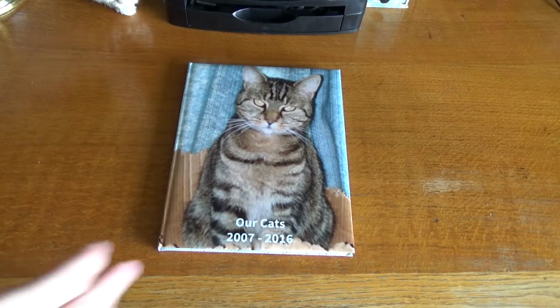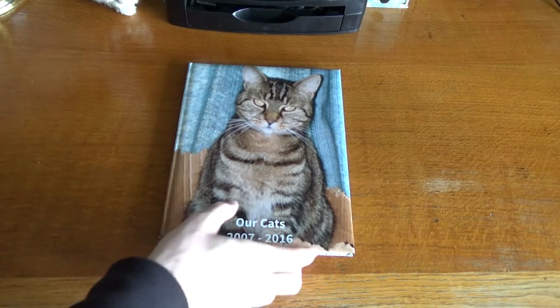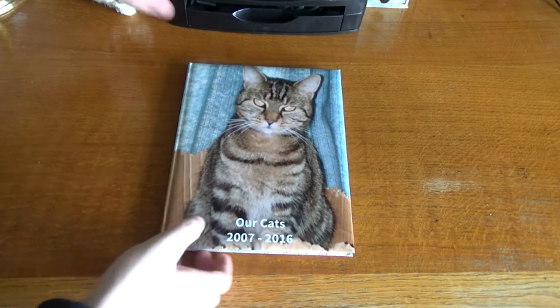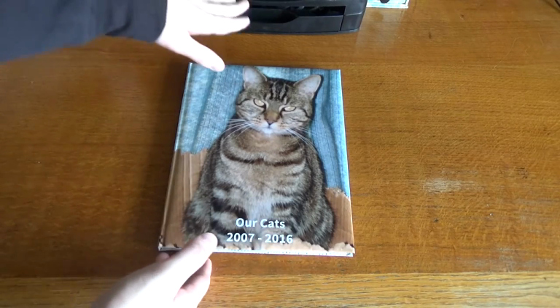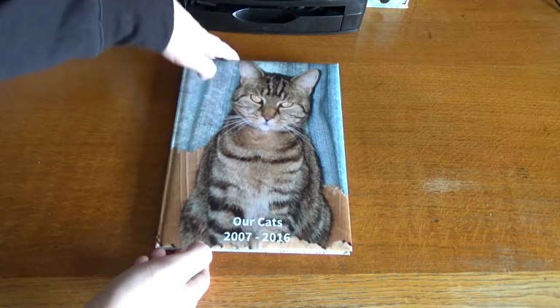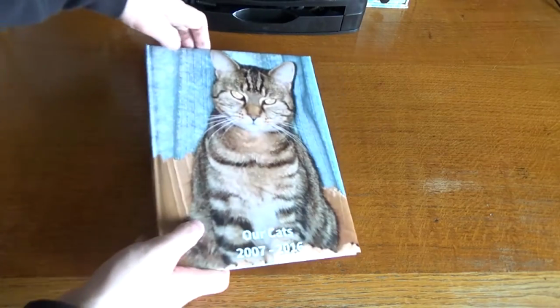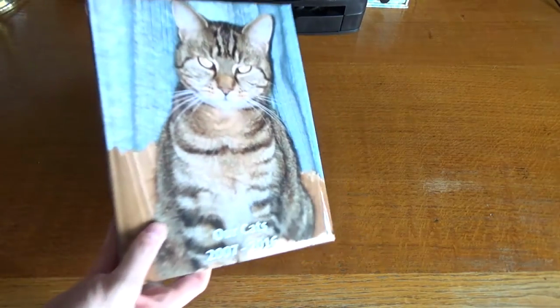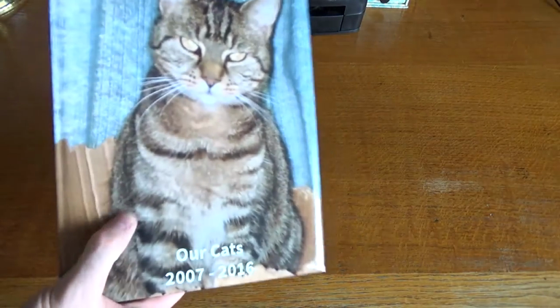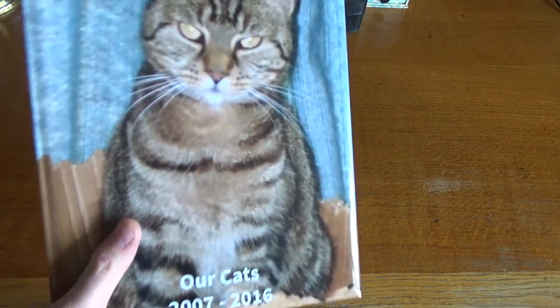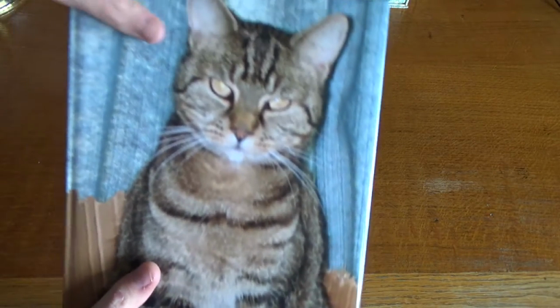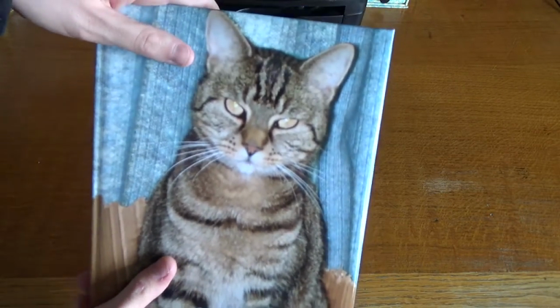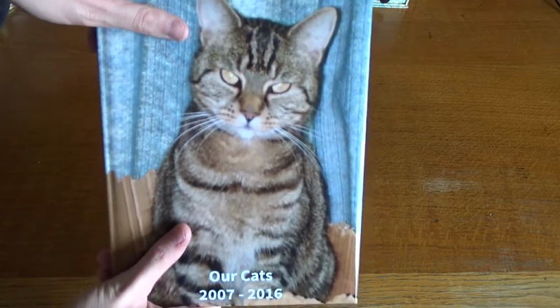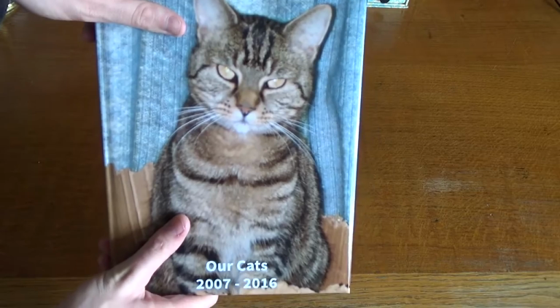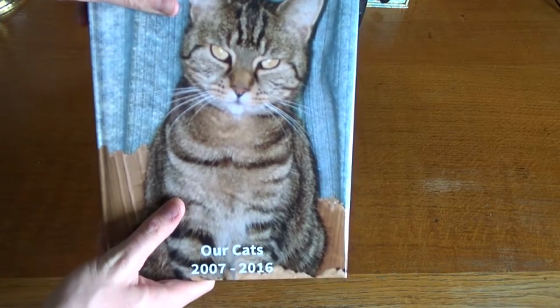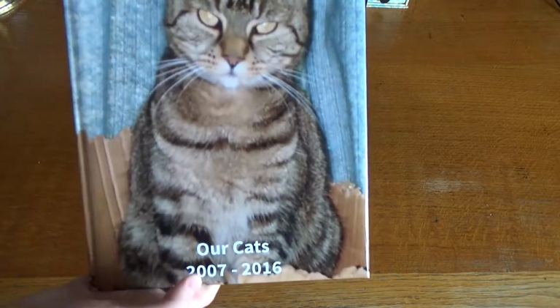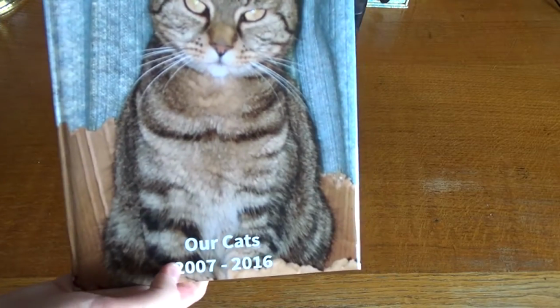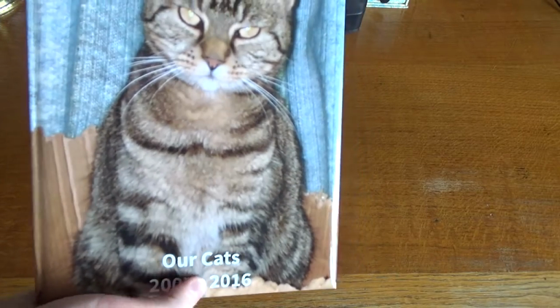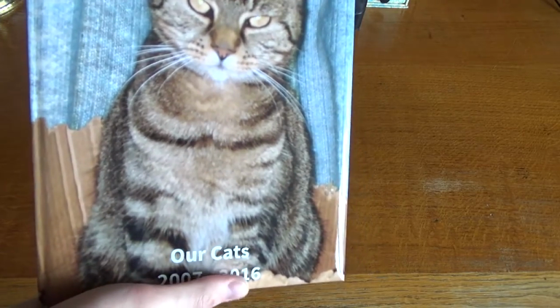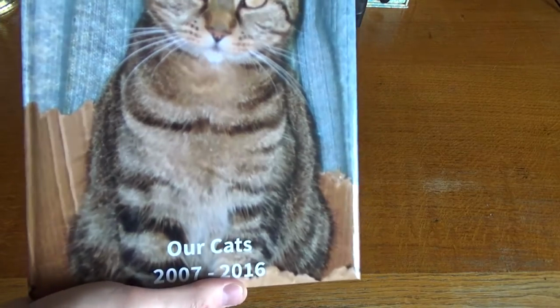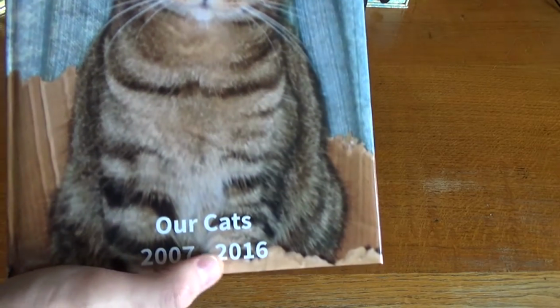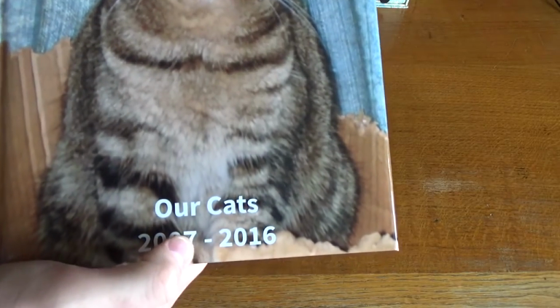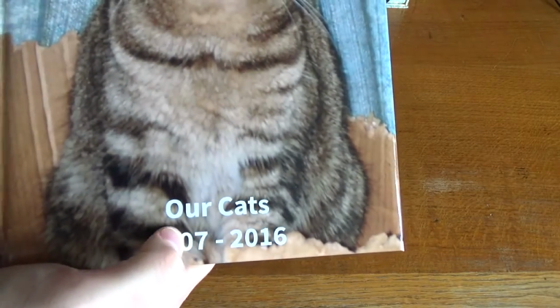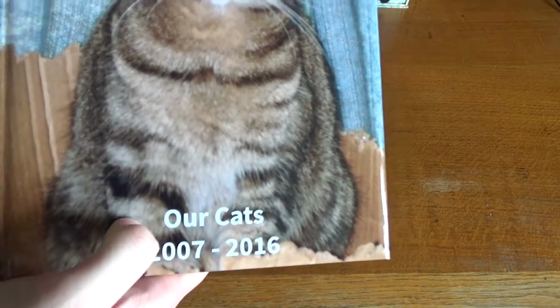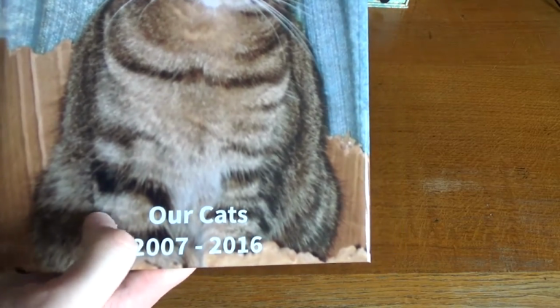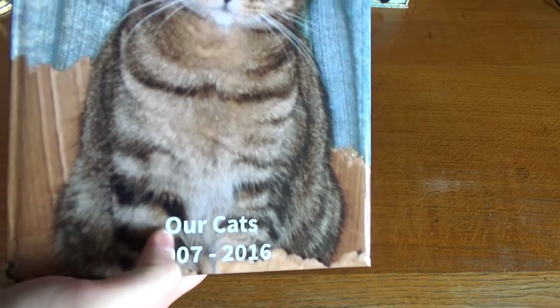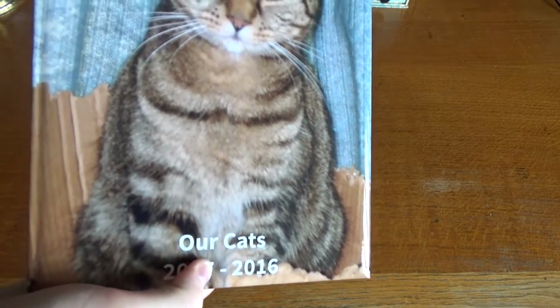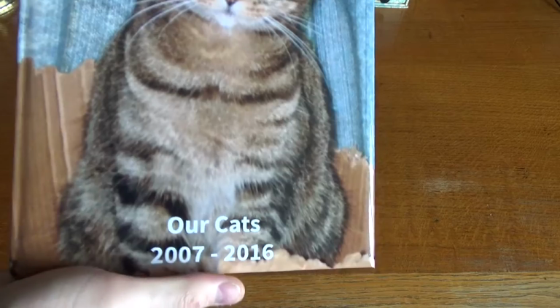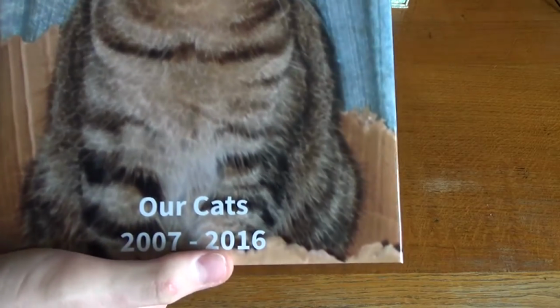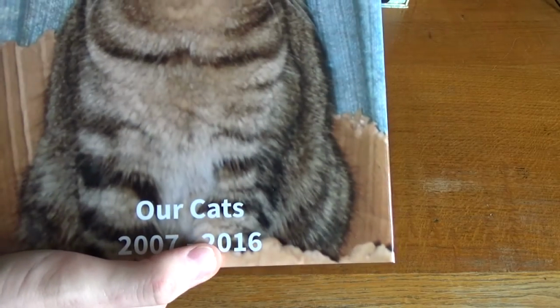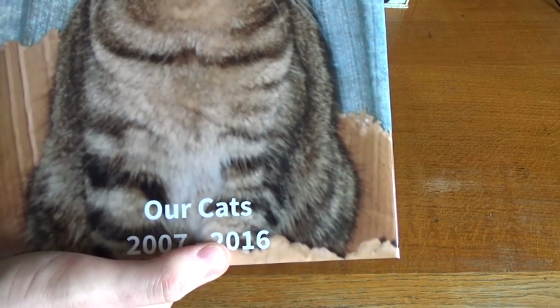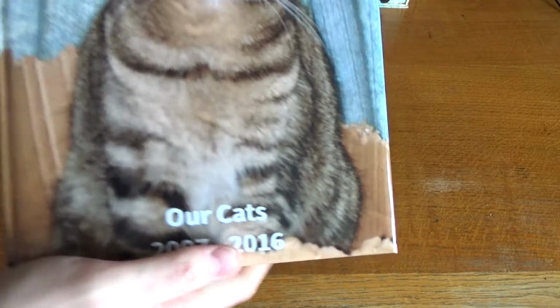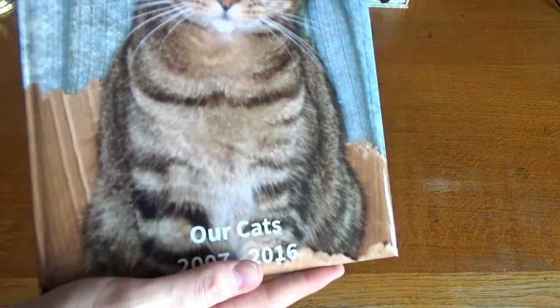On the front we have a nice big picture of Isaac, and you can put text on it — I've just put 'Our Cats 2007 to 2016'.